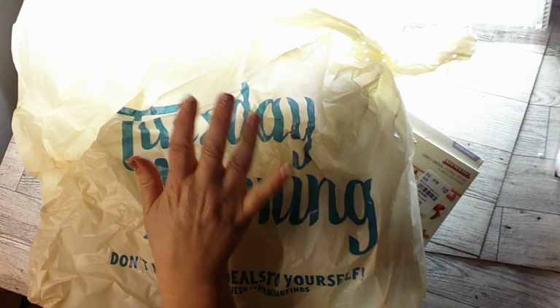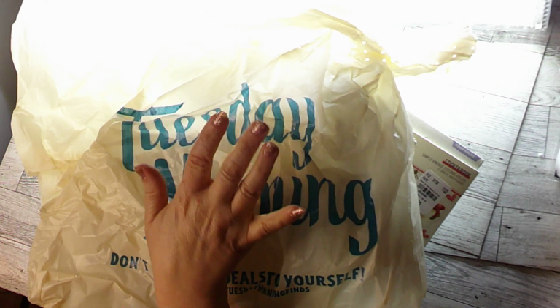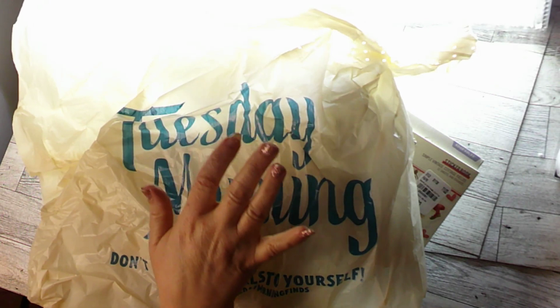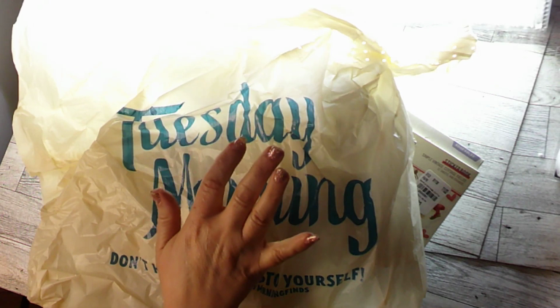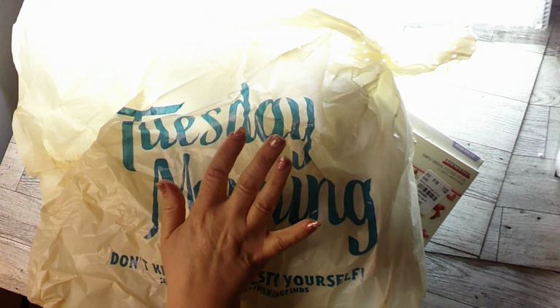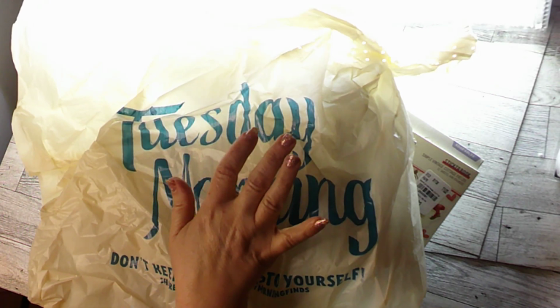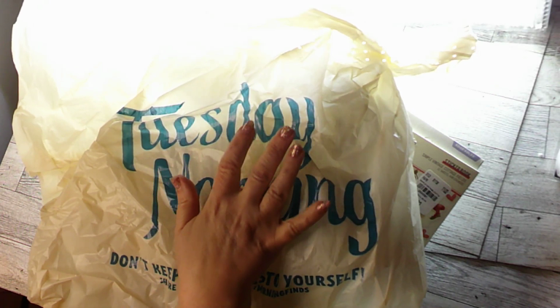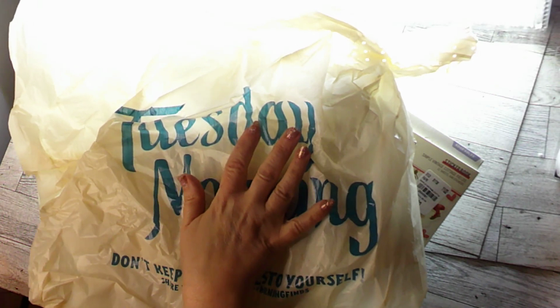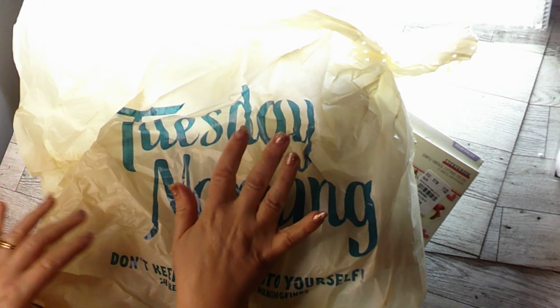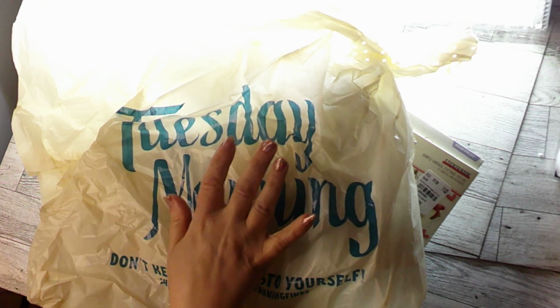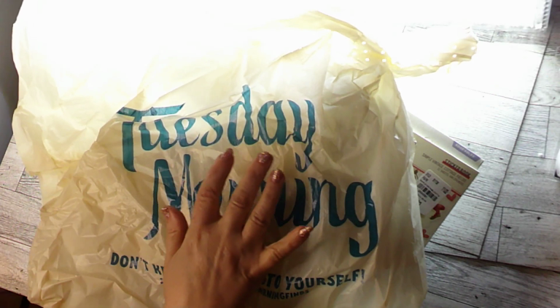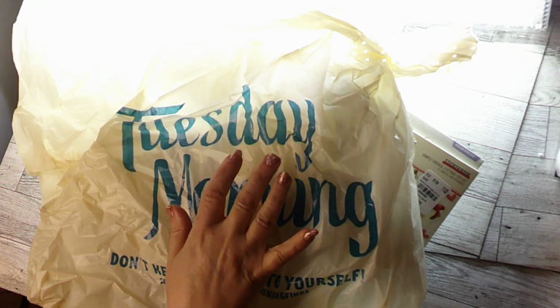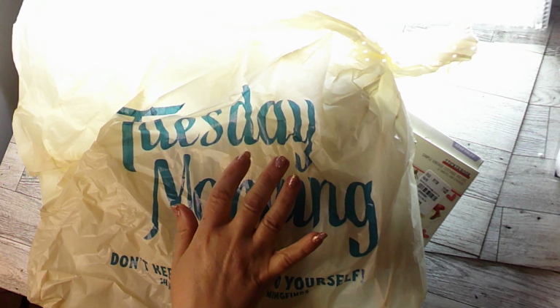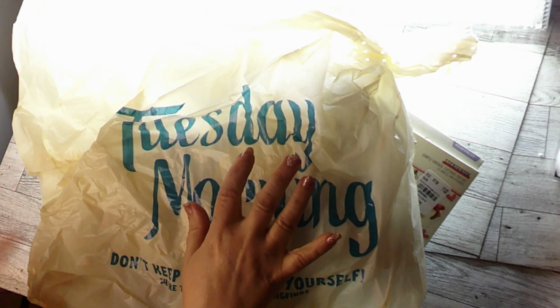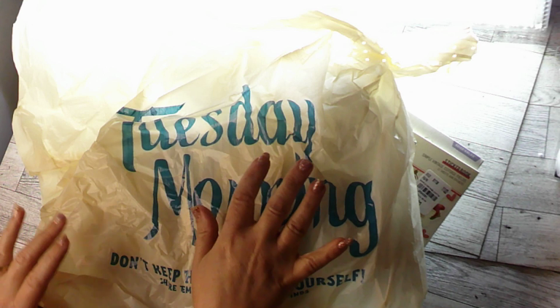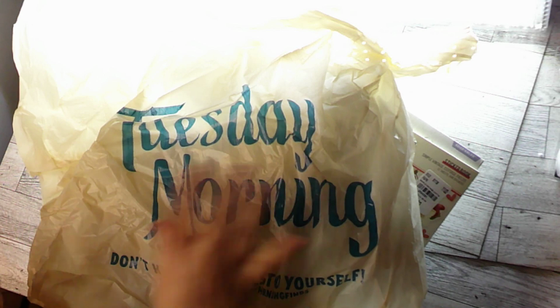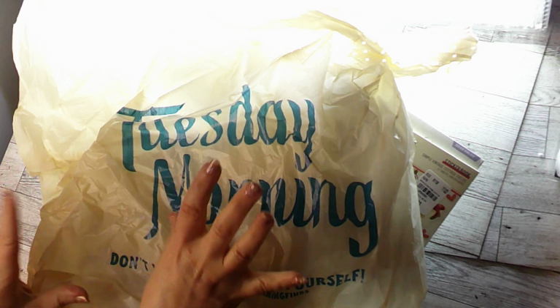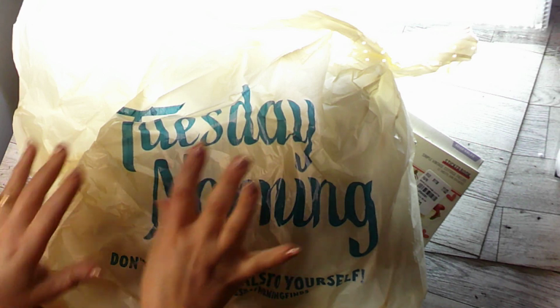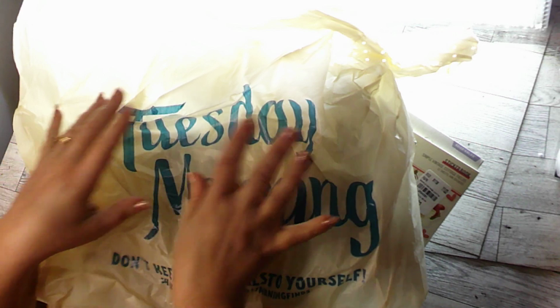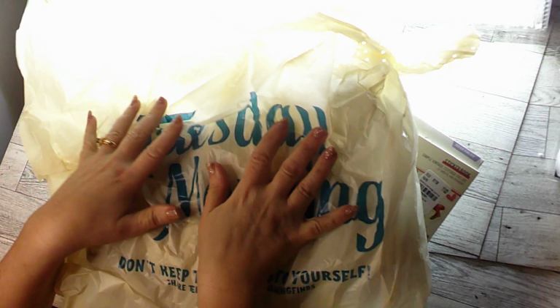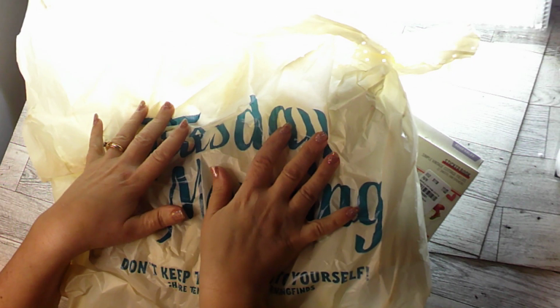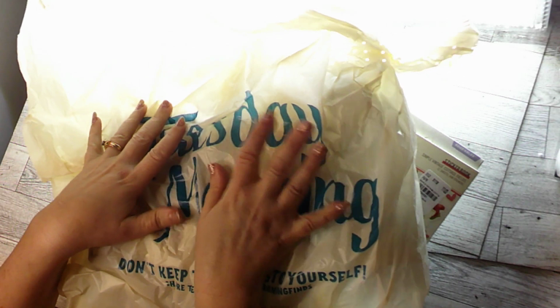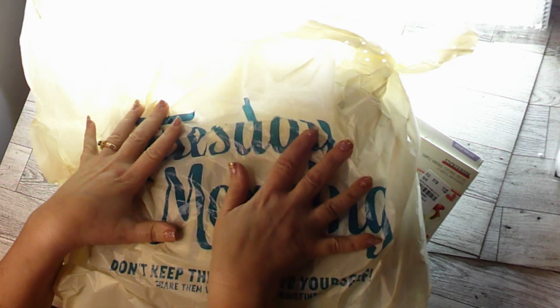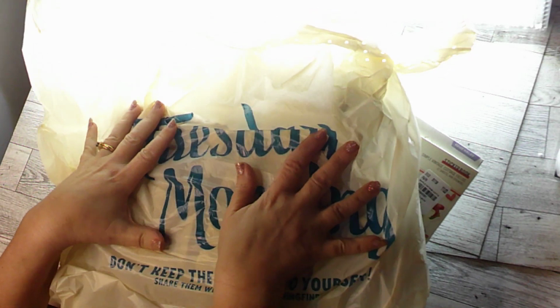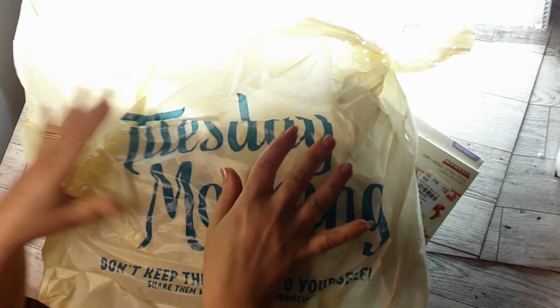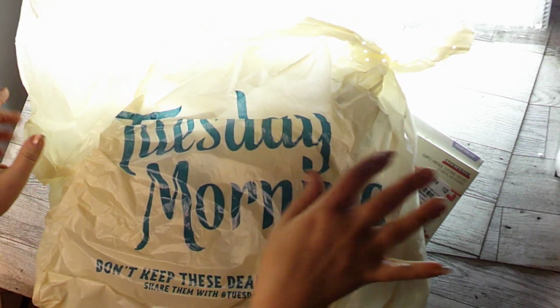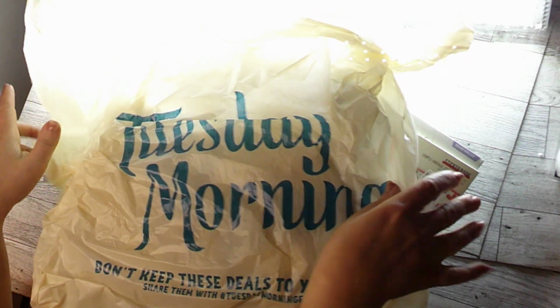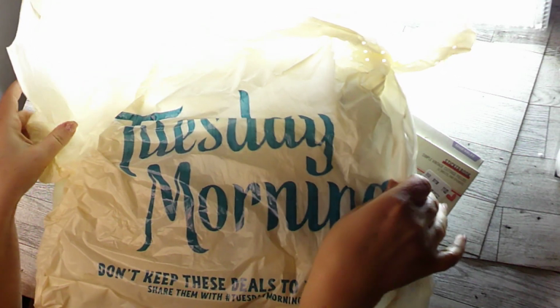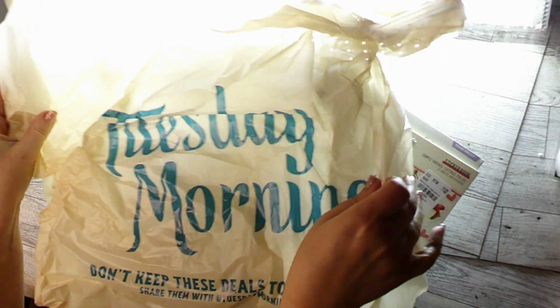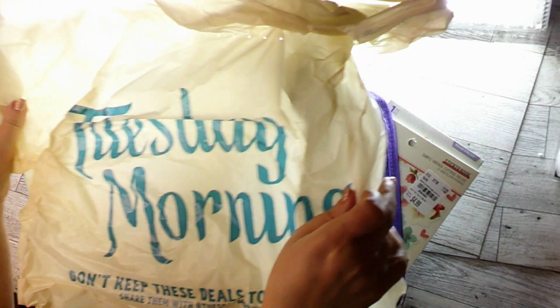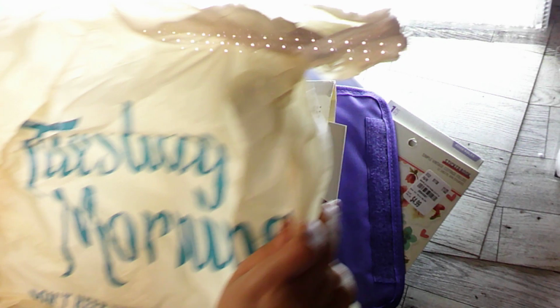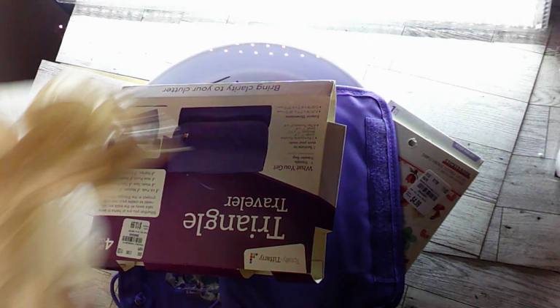Hi everybody. So today I thought I would like to show you a recent Tuesday Morning haul. It's just kind of like a little mini one, so let me go ahead and take it out.